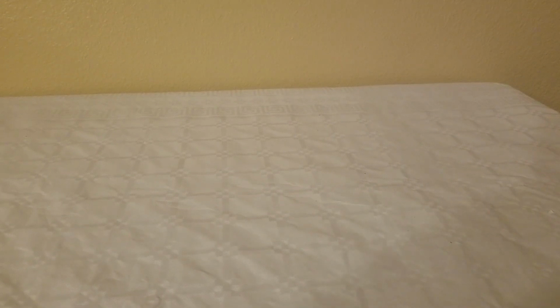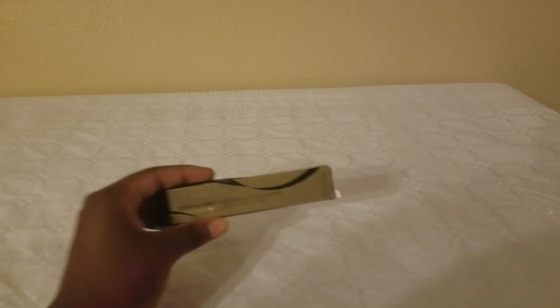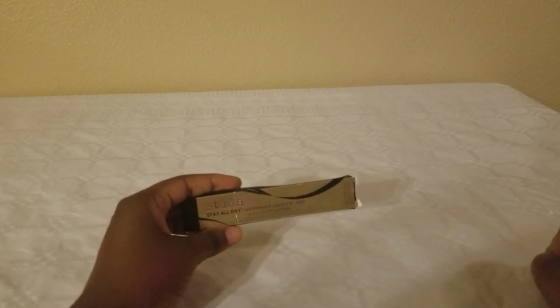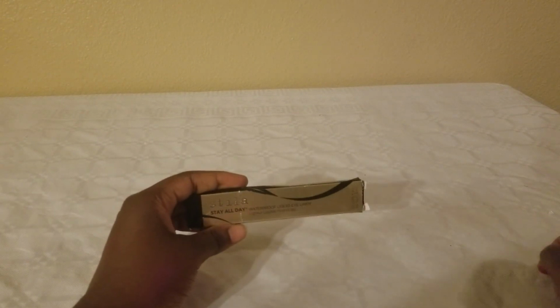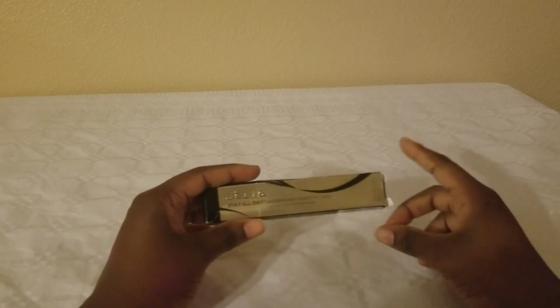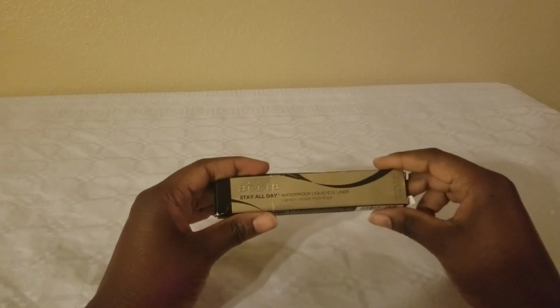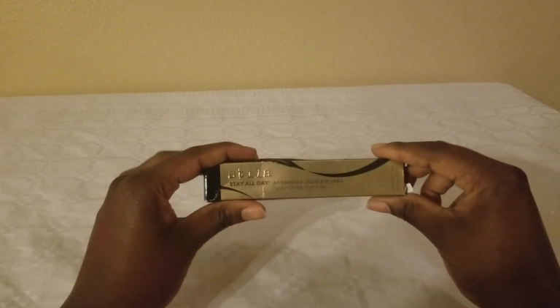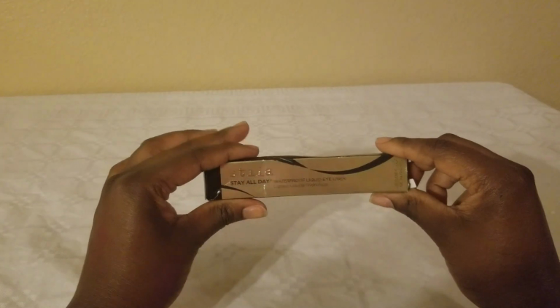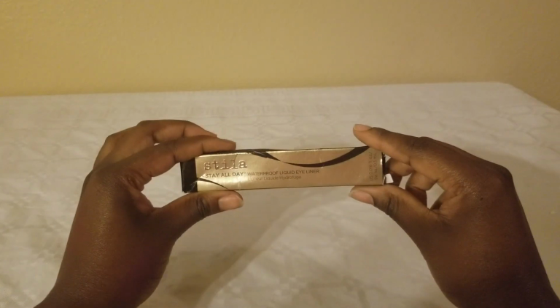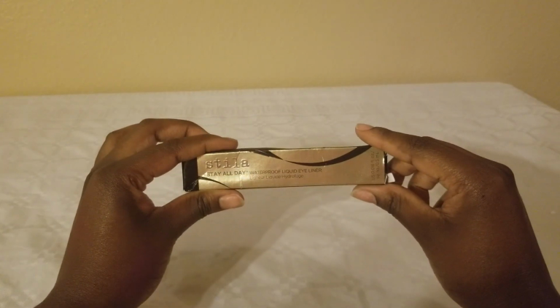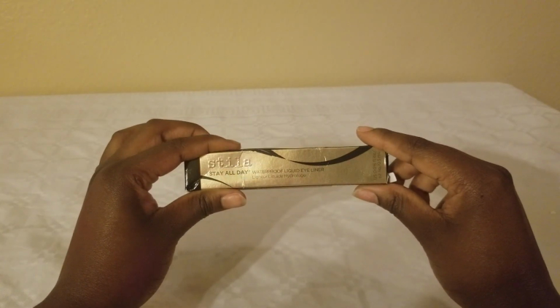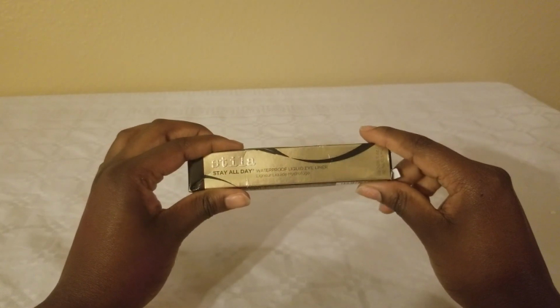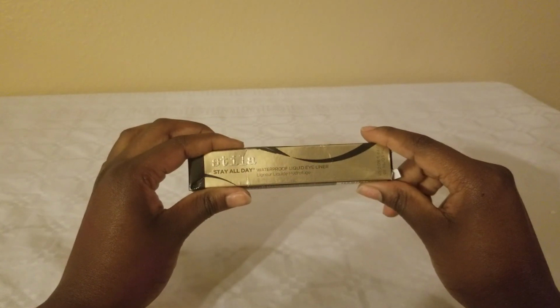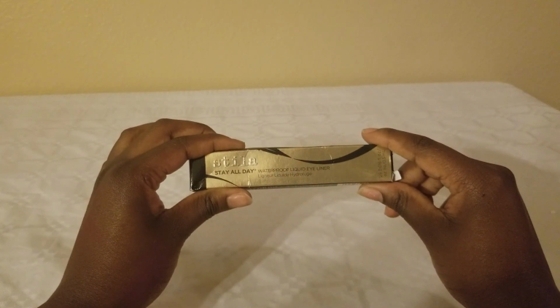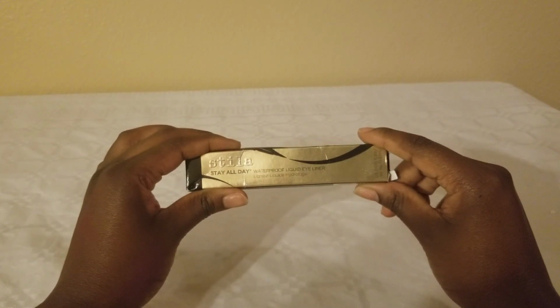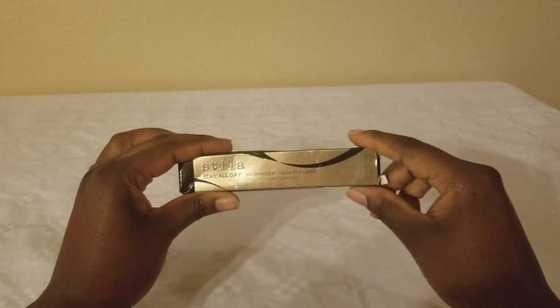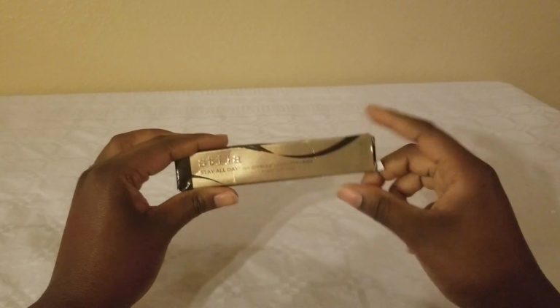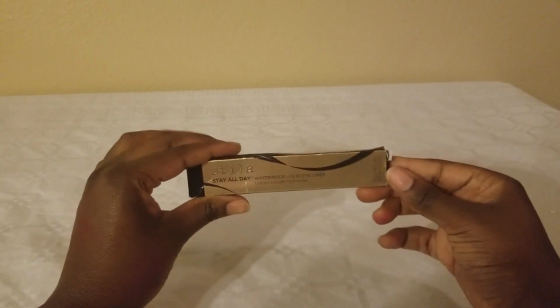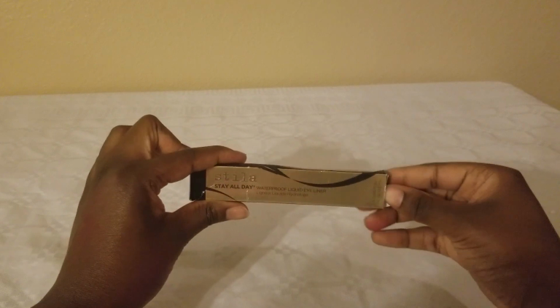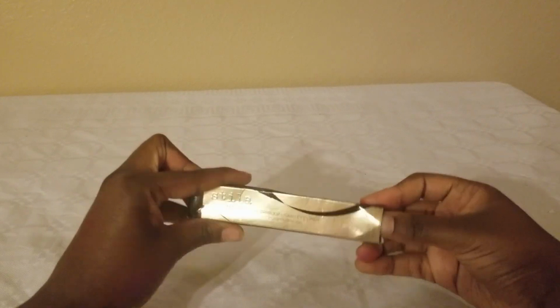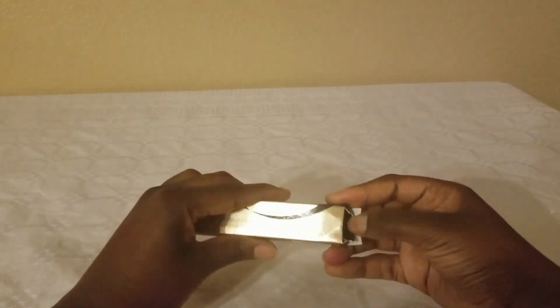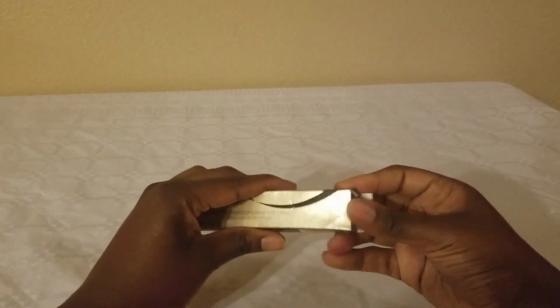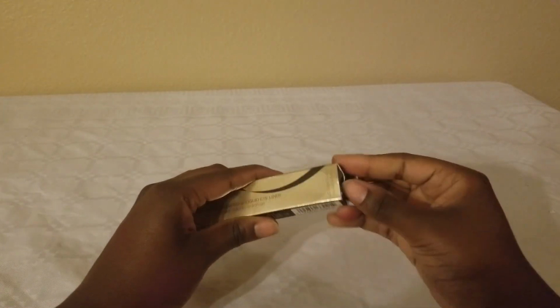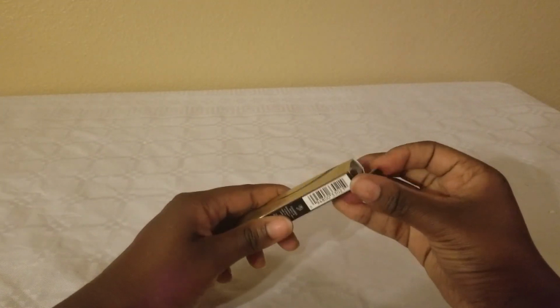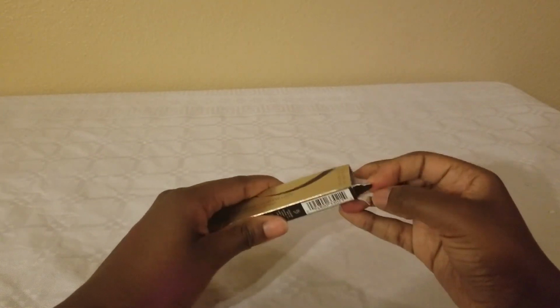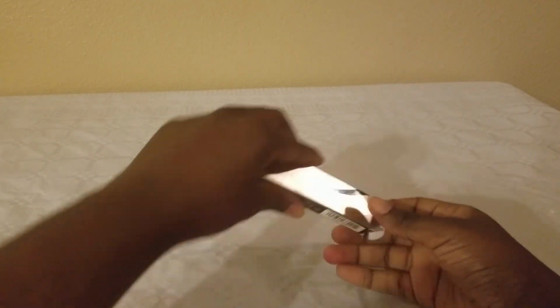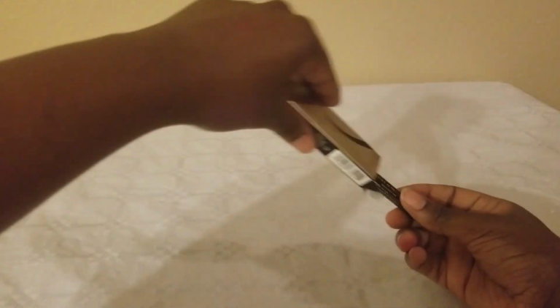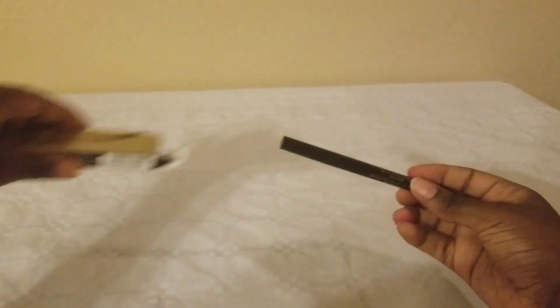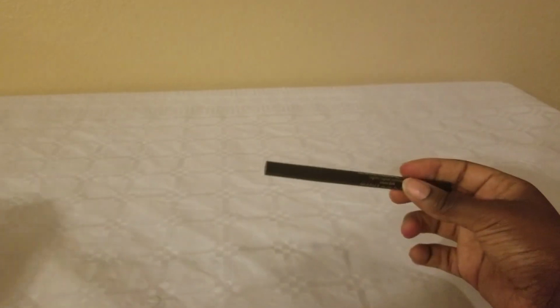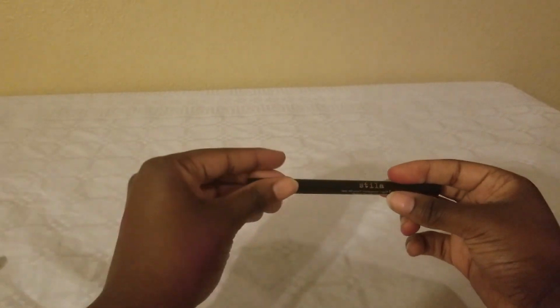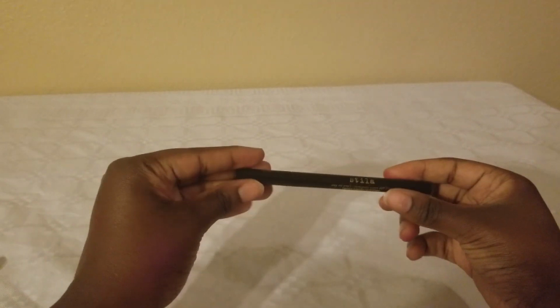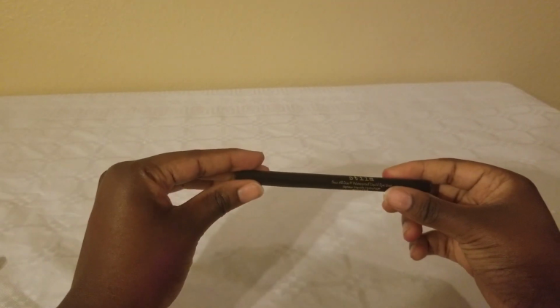The next product is the one I misplaced earlier — it is the waterproof liquid eyeliner from Stila. I know the box is a little beat up, guys, but here we are.